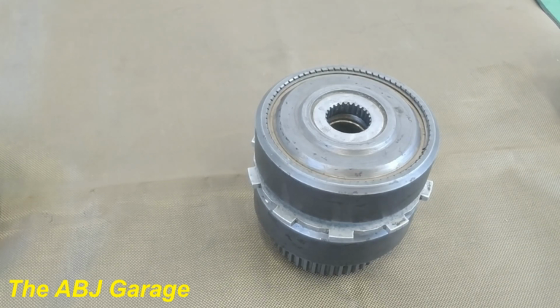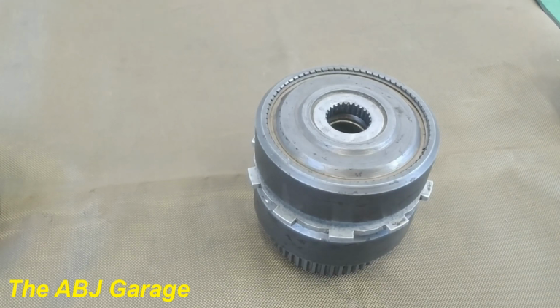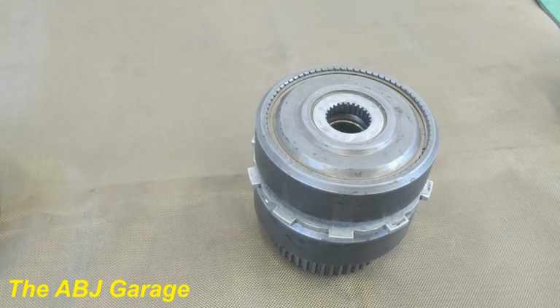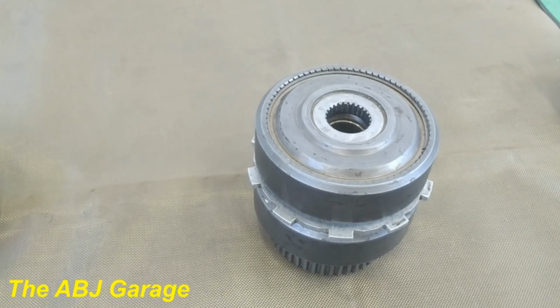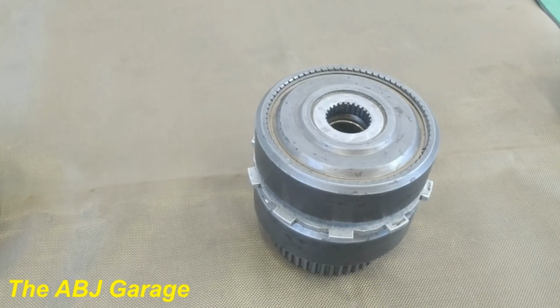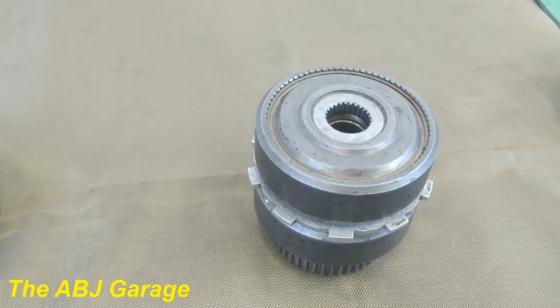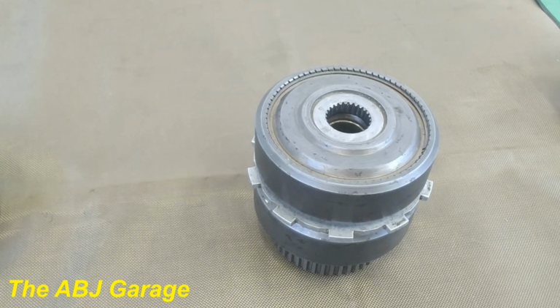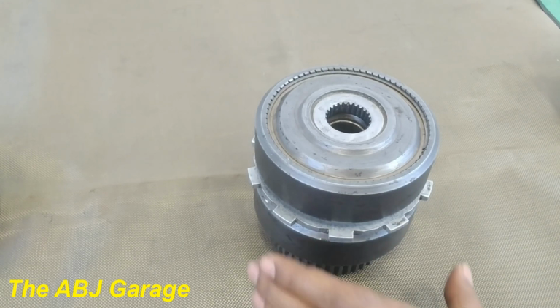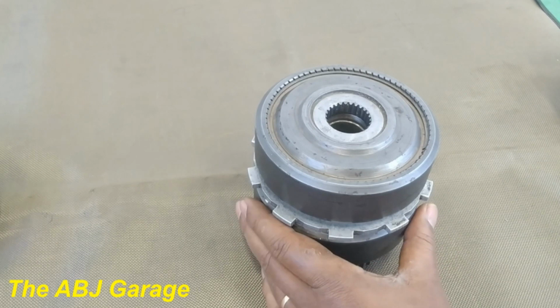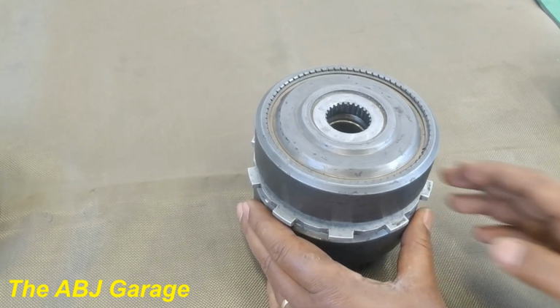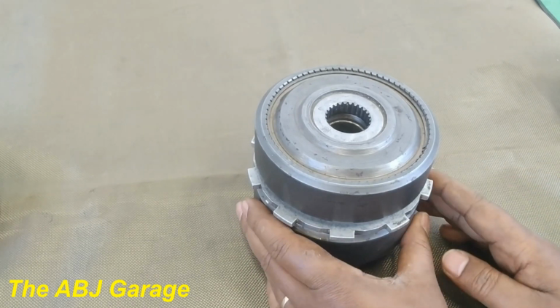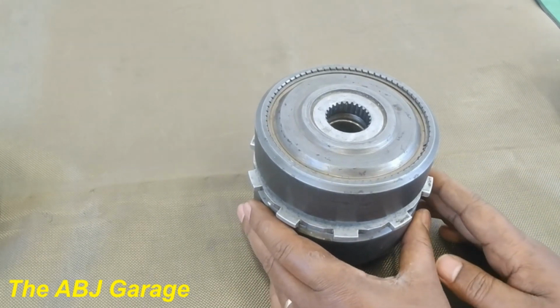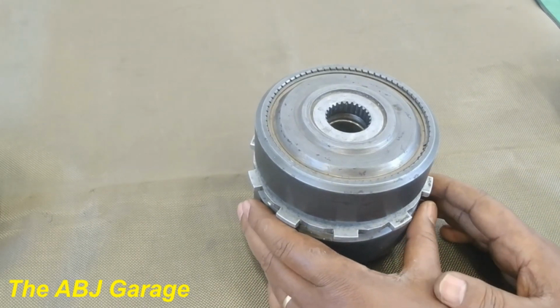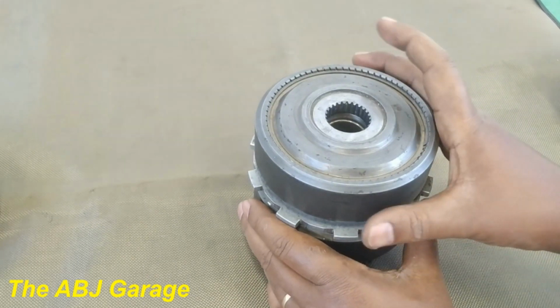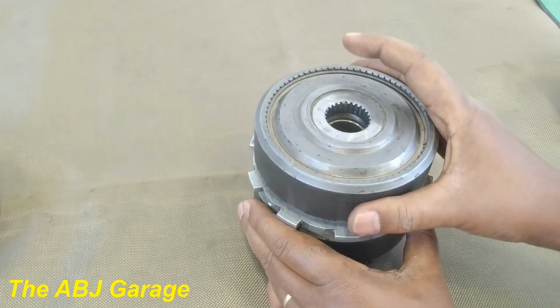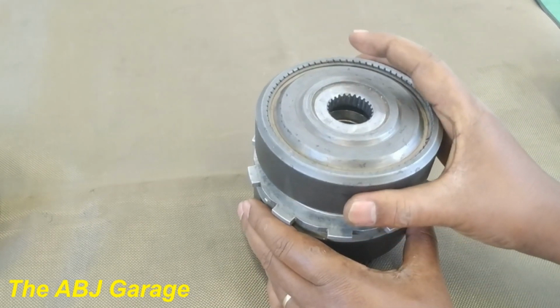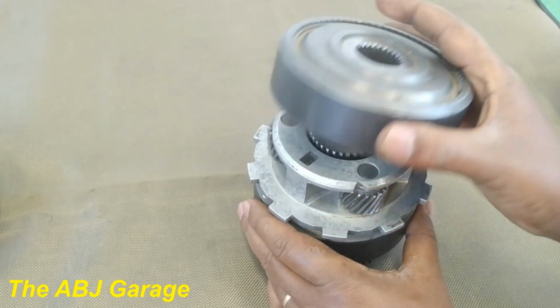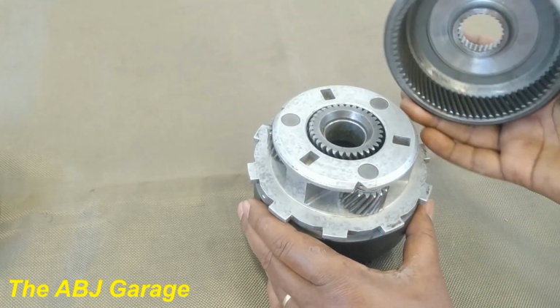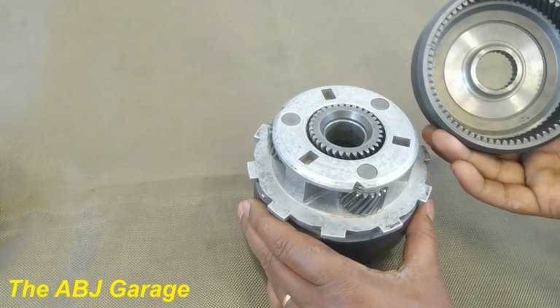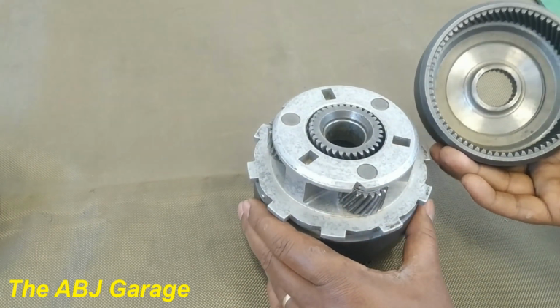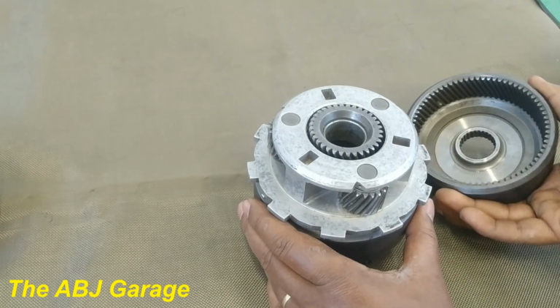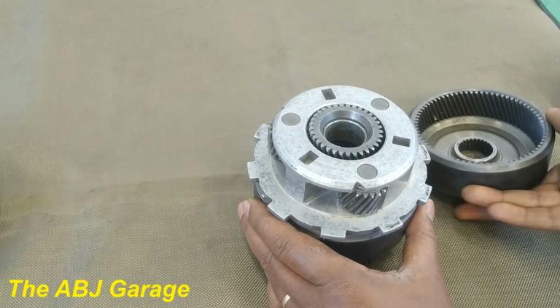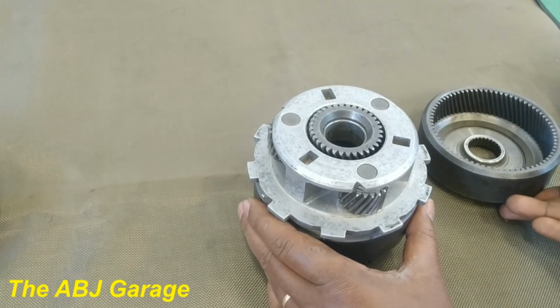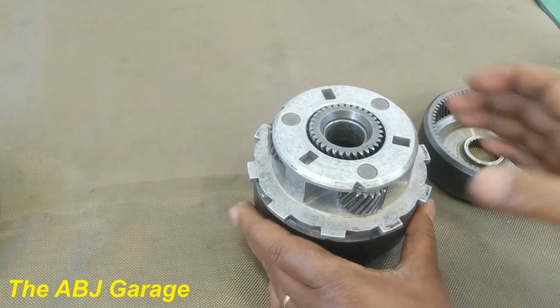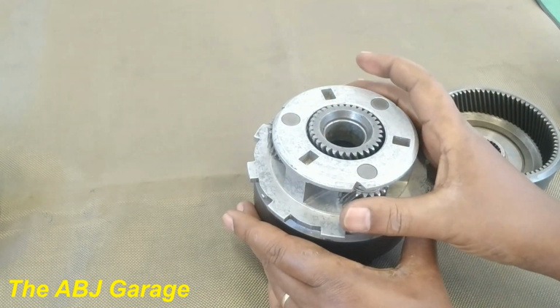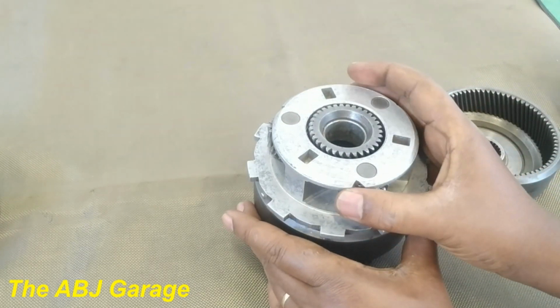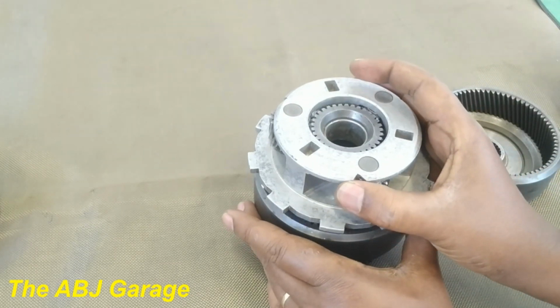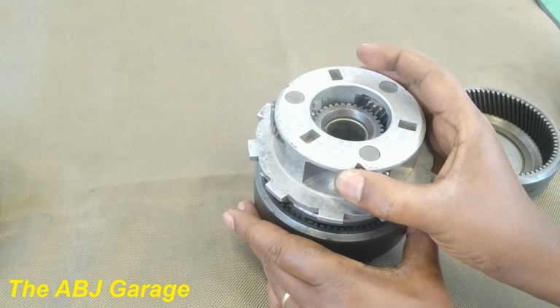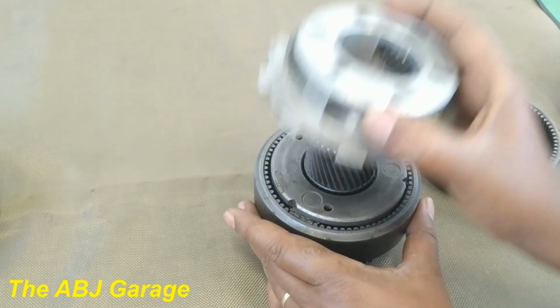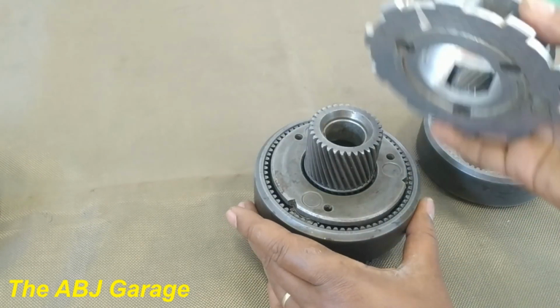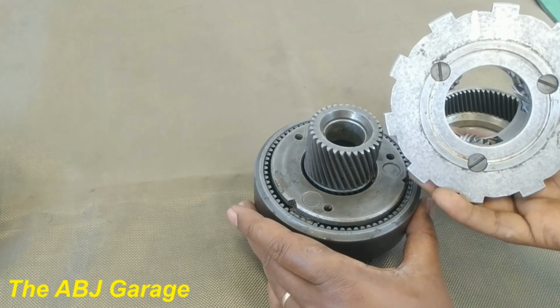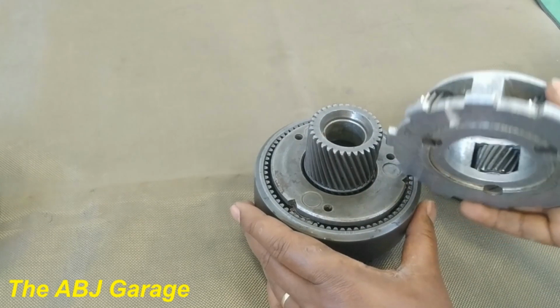Hello, dear viewers. Welcome to our channel. It's very good to have you here. In this video, we are going to discuss about planetary gear sets. We'll be looking at the principle of operation of a planetary gear set and we will see how it operates.